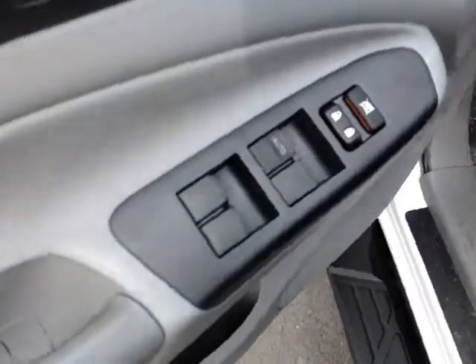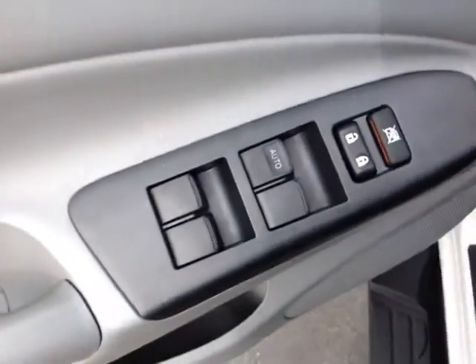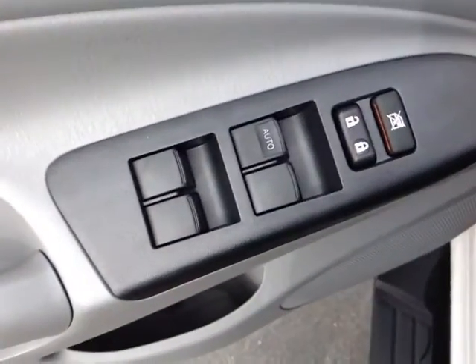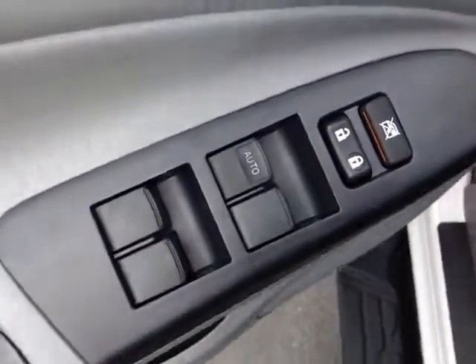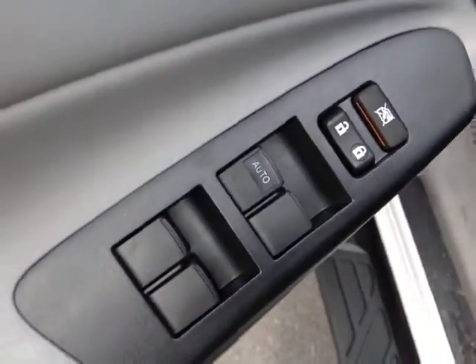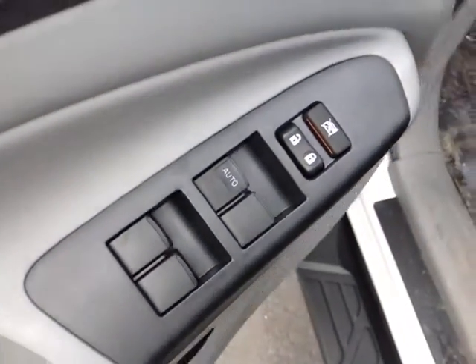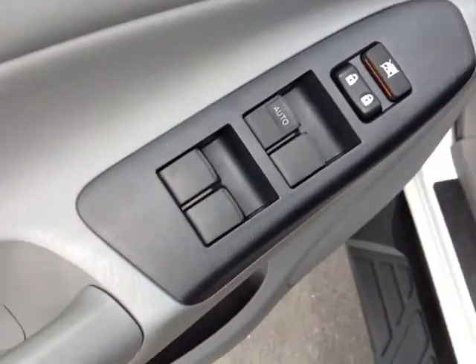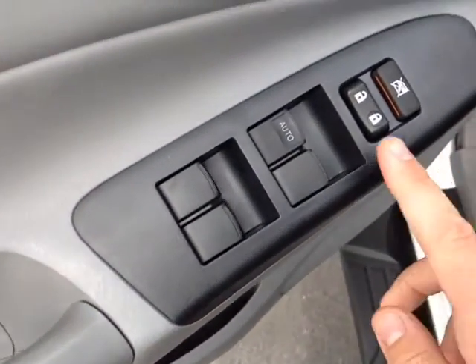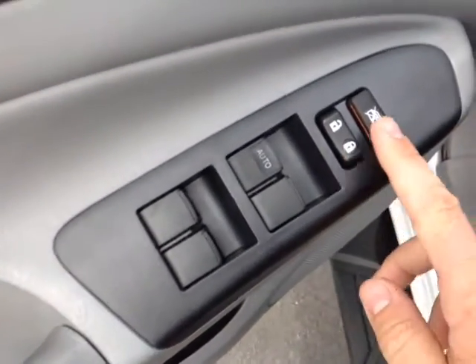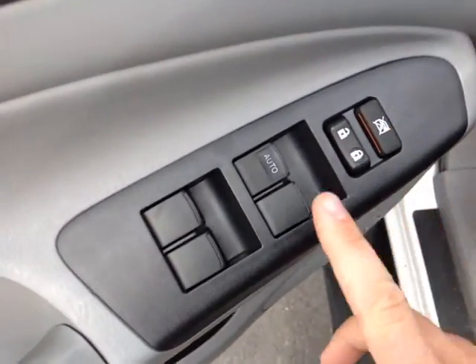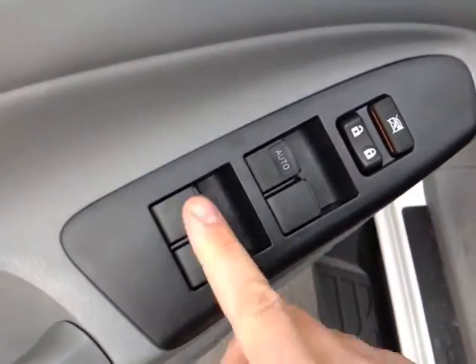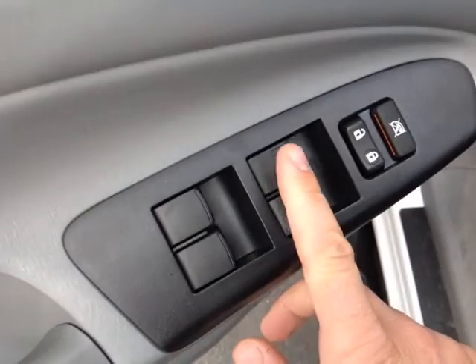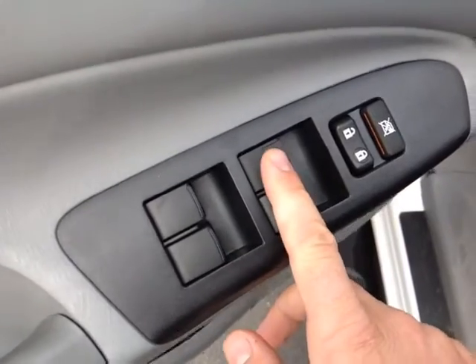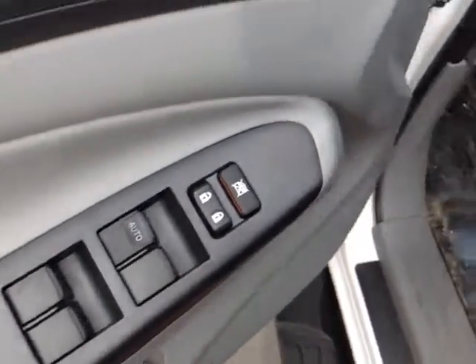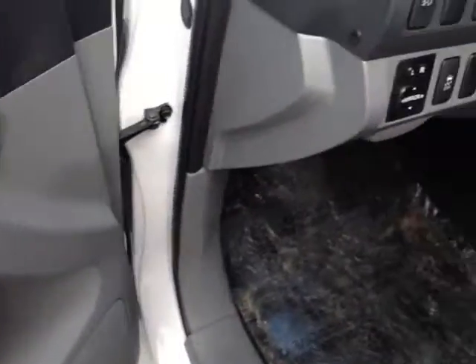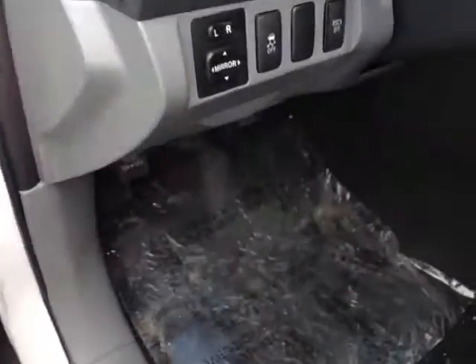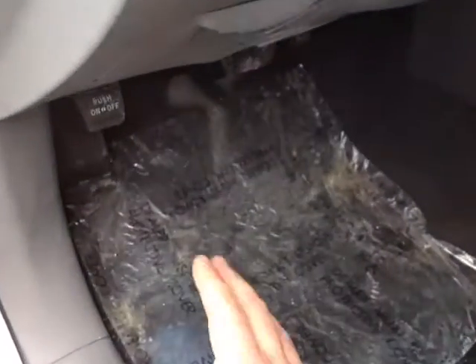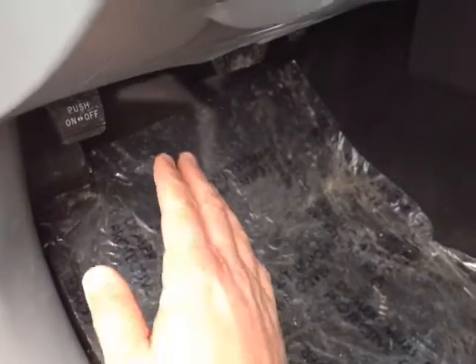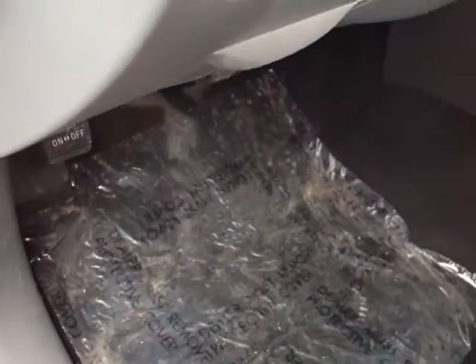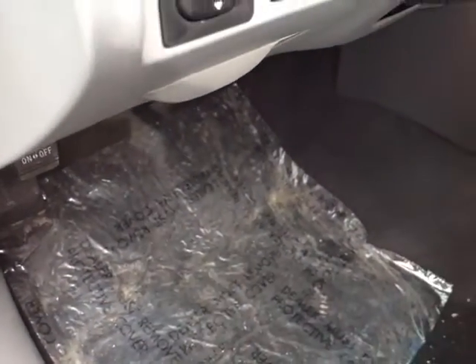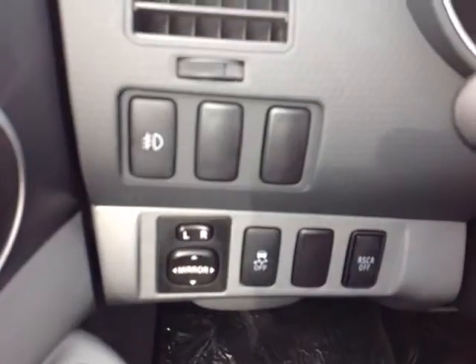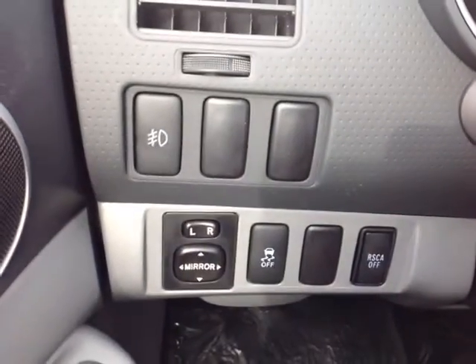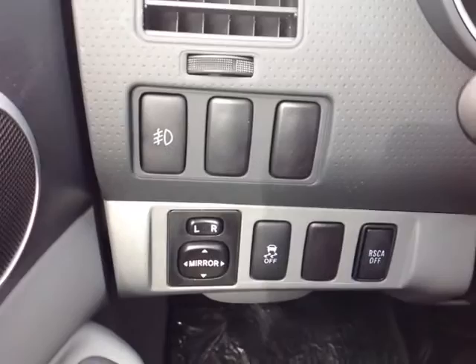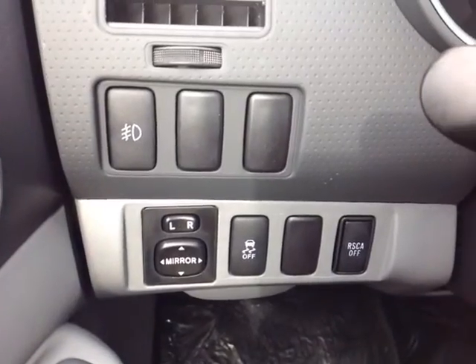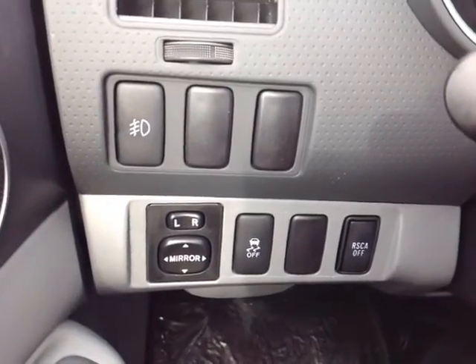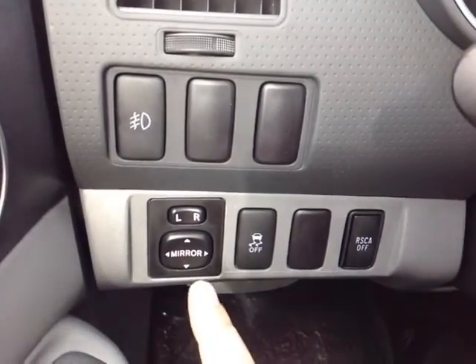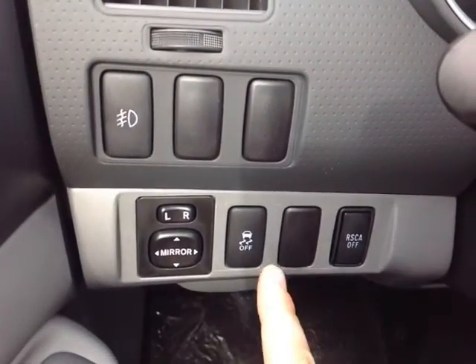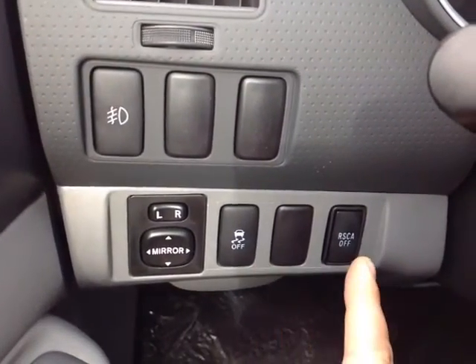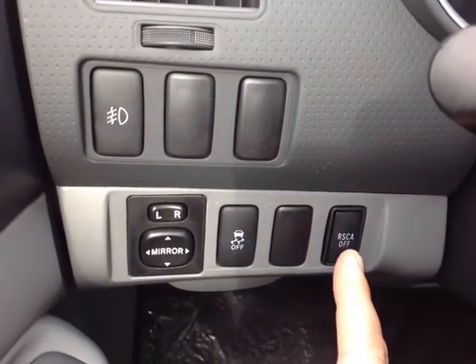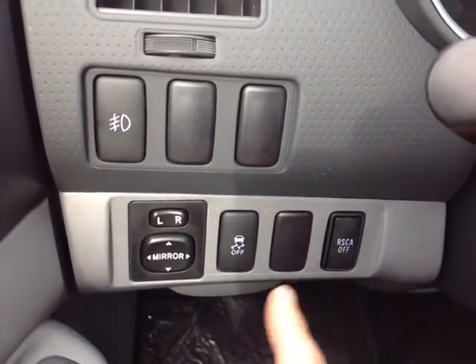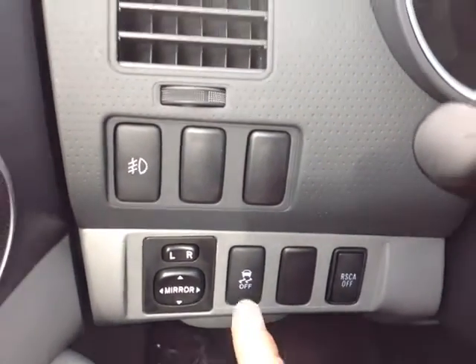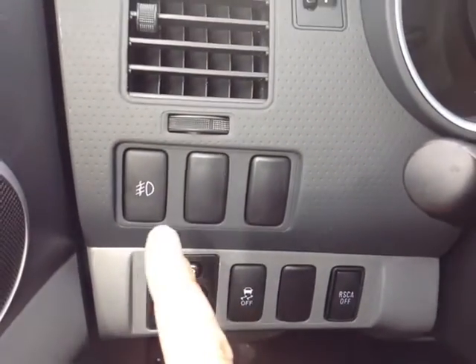Plus, there's no shortage of power options here. Starting on the door handle with these power locks, the switch locks those power windows with your auto one touch down for the driver. By the floor there is a park brake, and to the left of the steering wheel you've got your power mirror controls, traction control off, and rear side curtain airbag off switches.